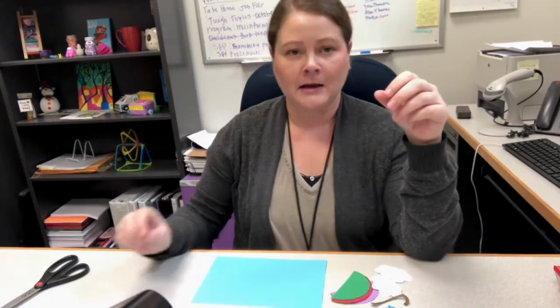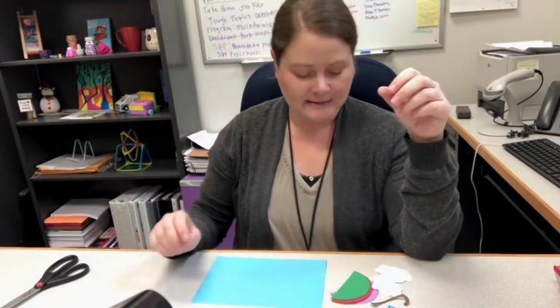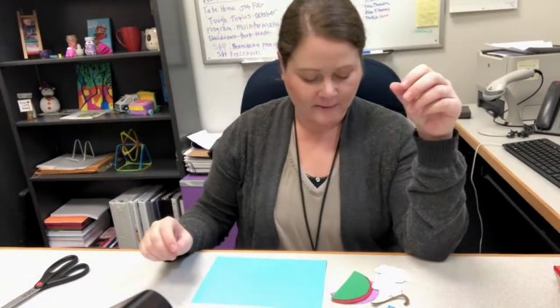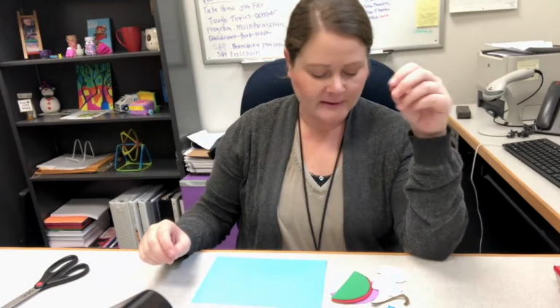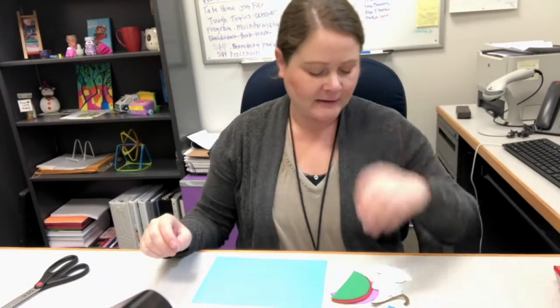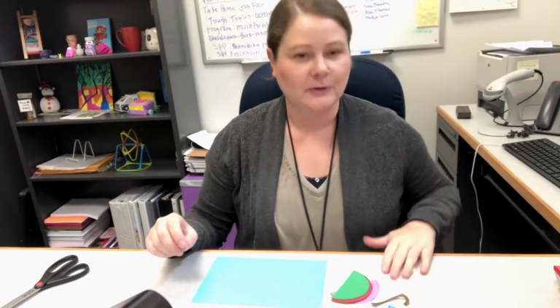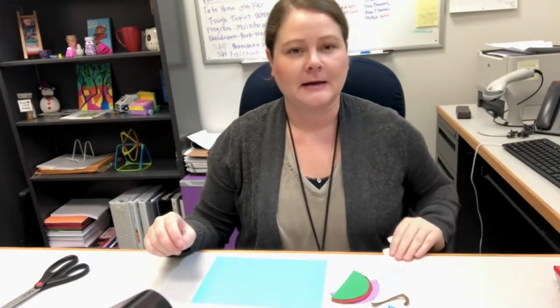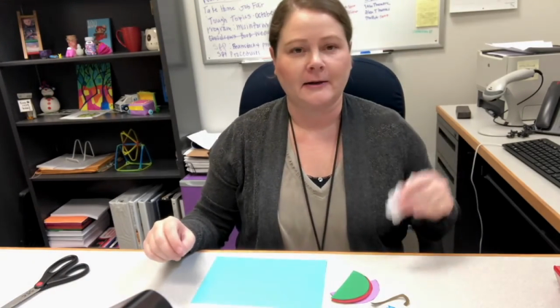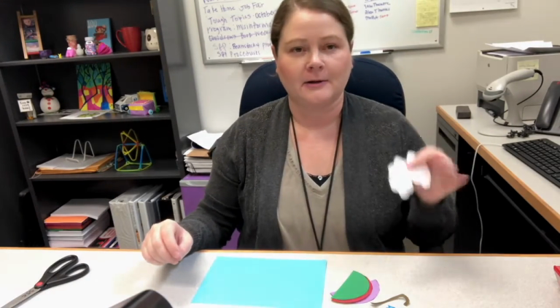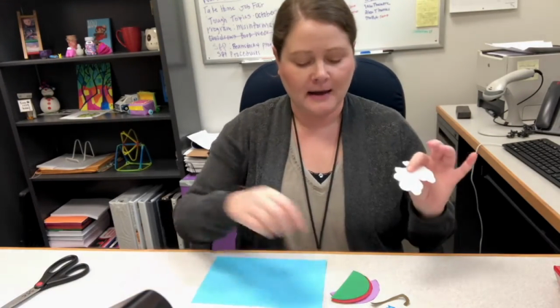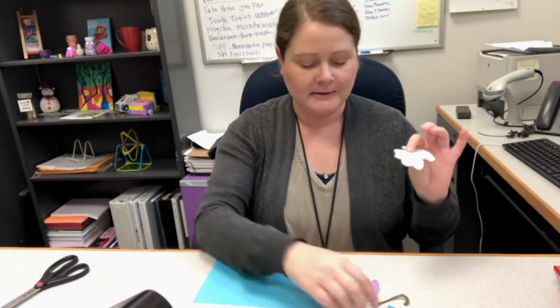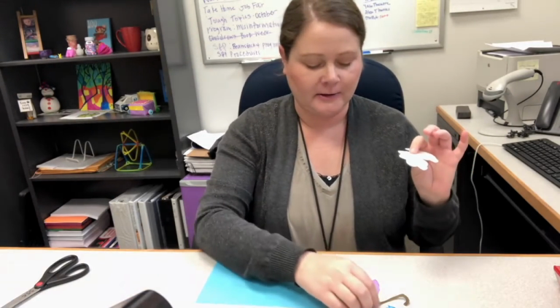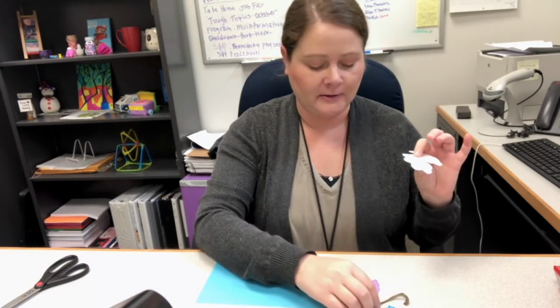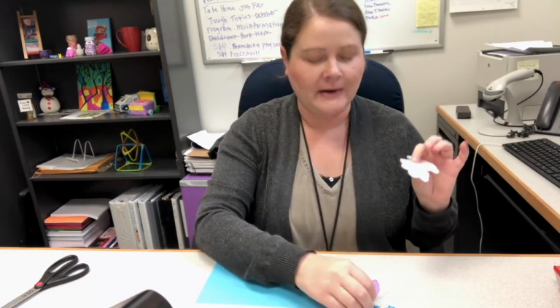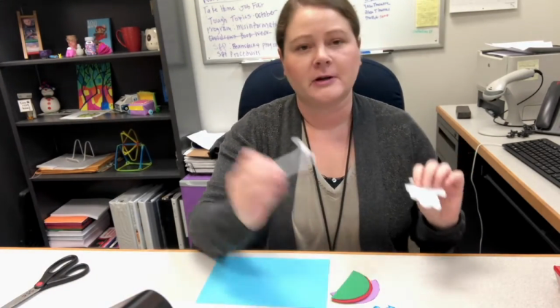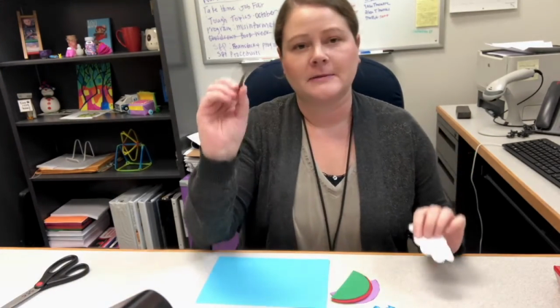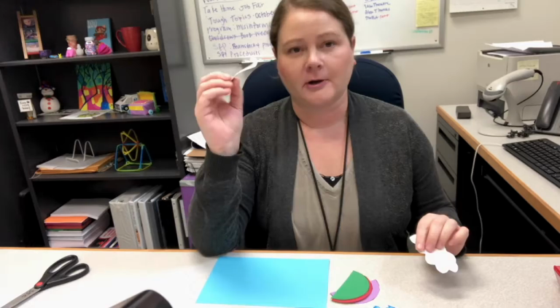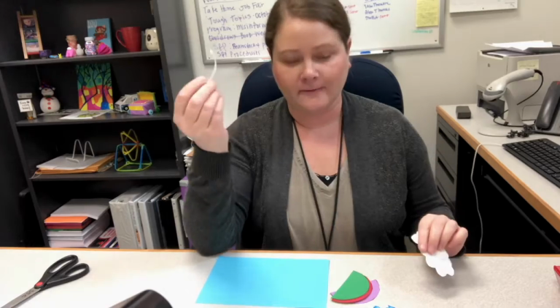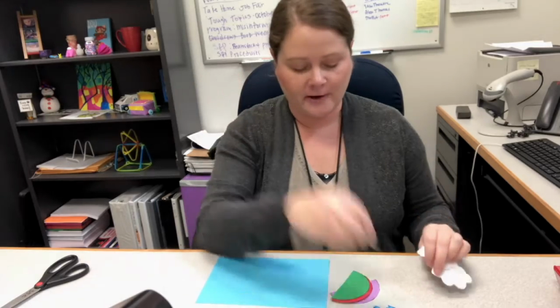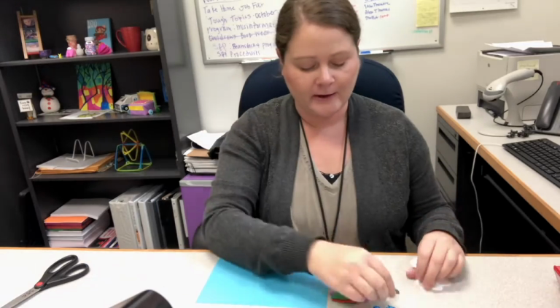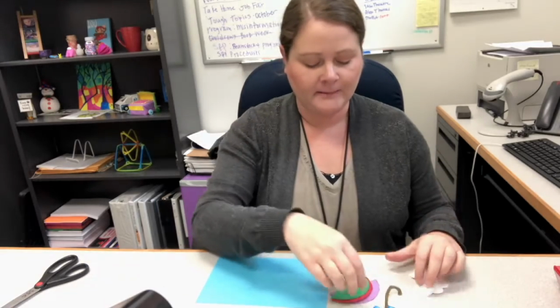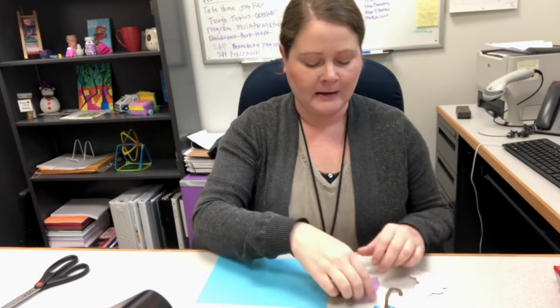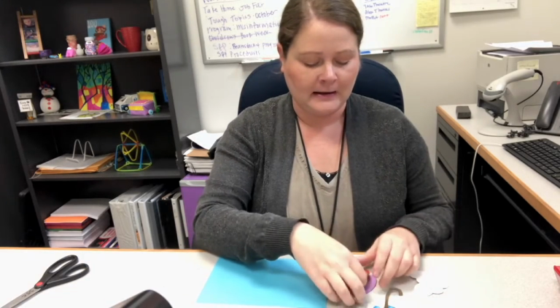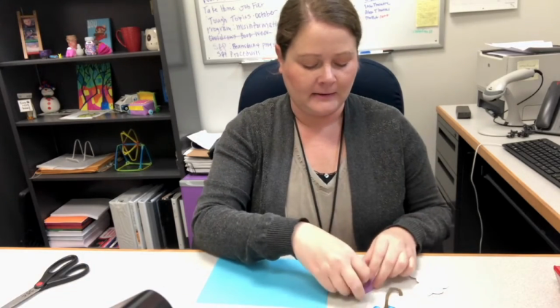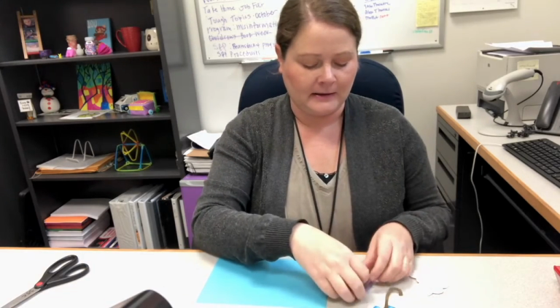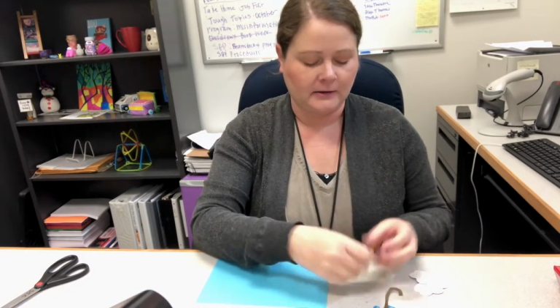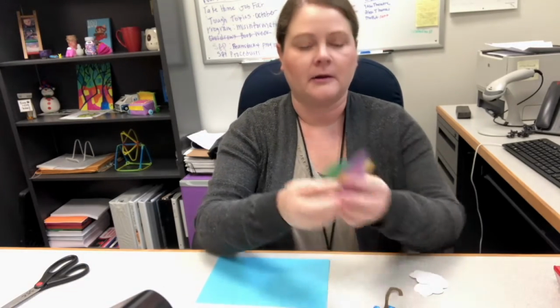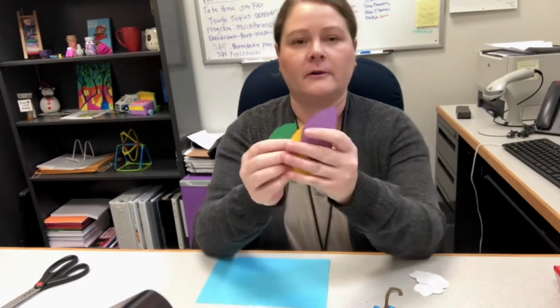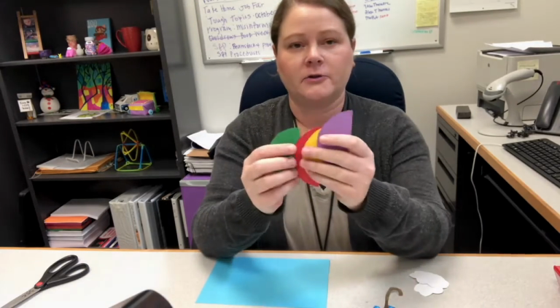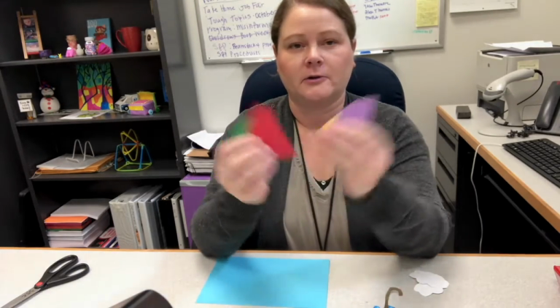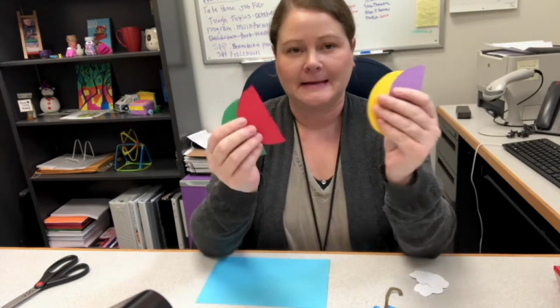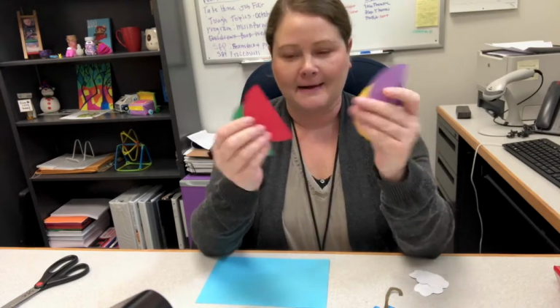The first thing you need to do is cut out your clouds, your raindrops, and your cane for your umbrella, and then cut all of your circles in half.